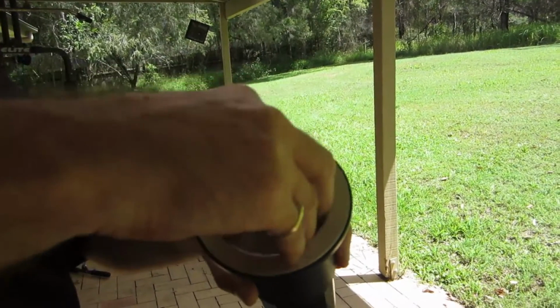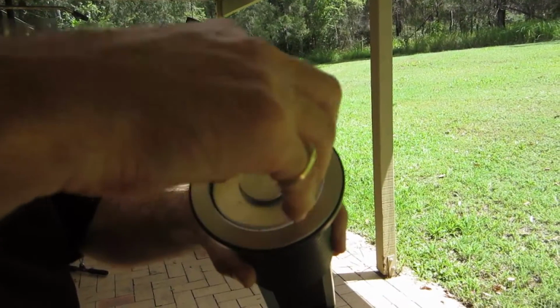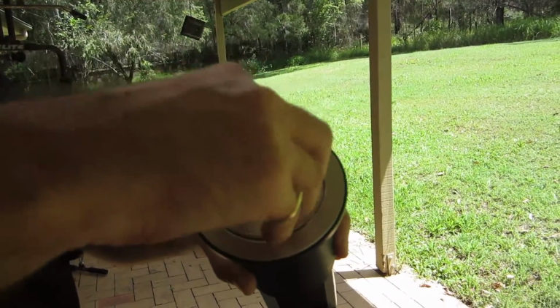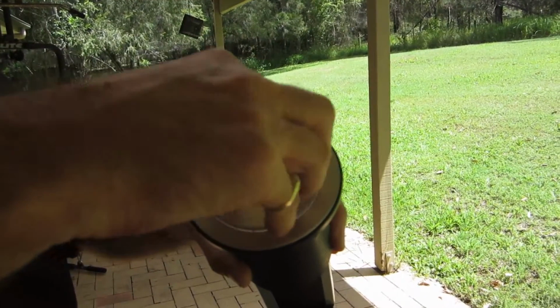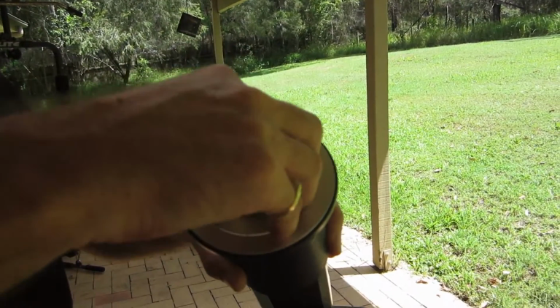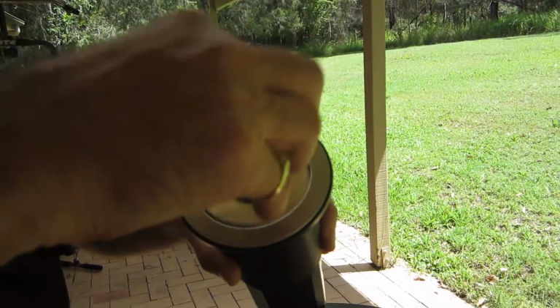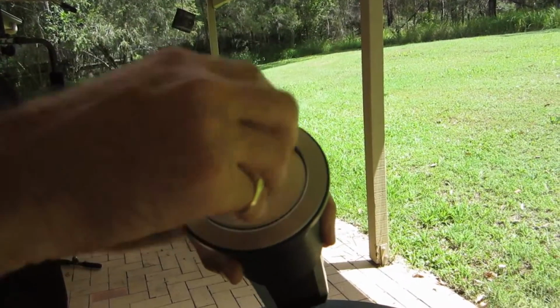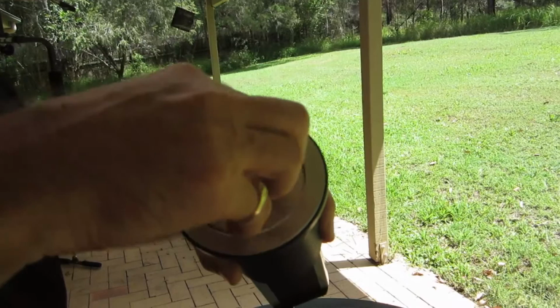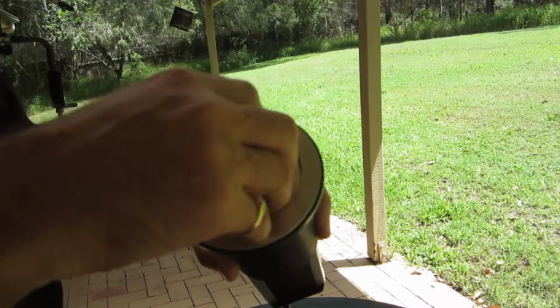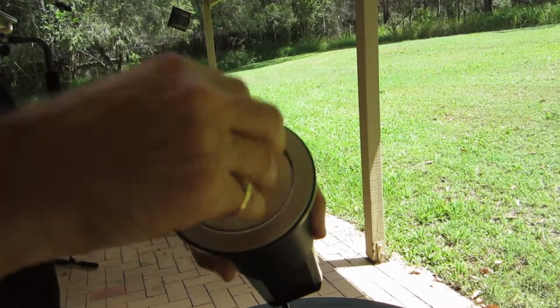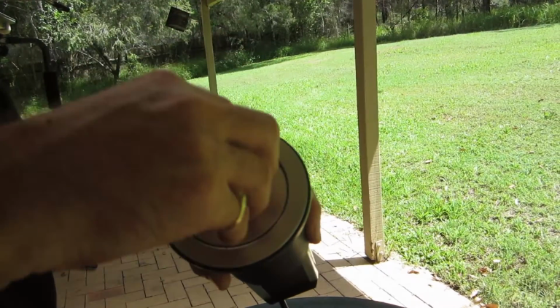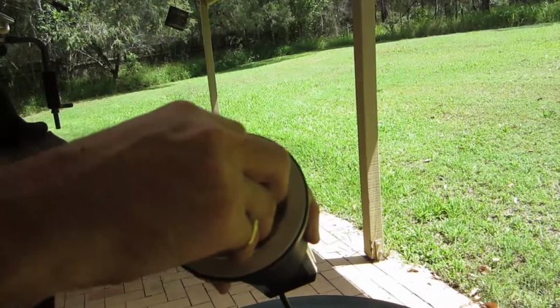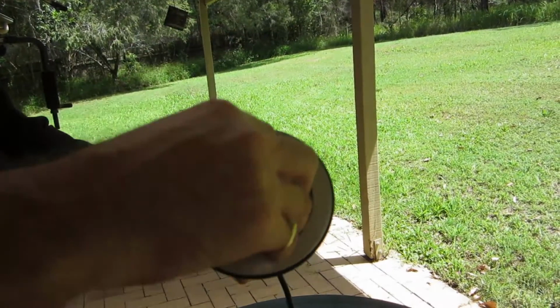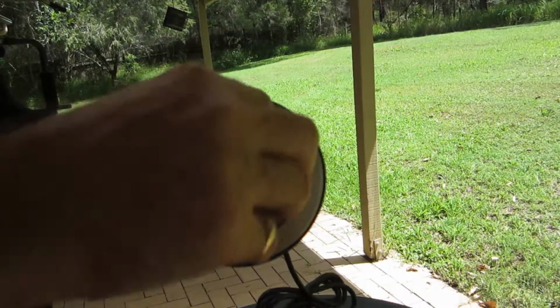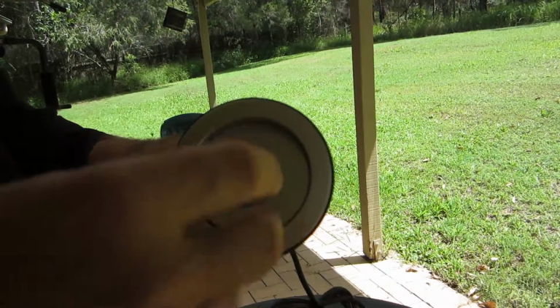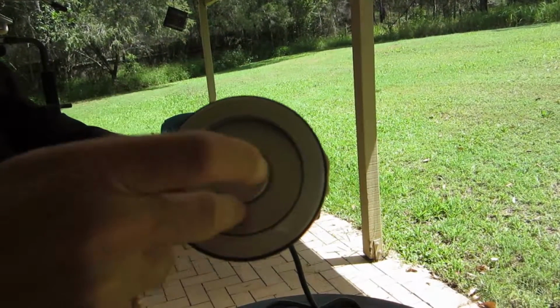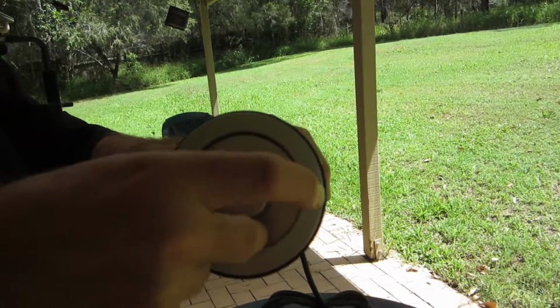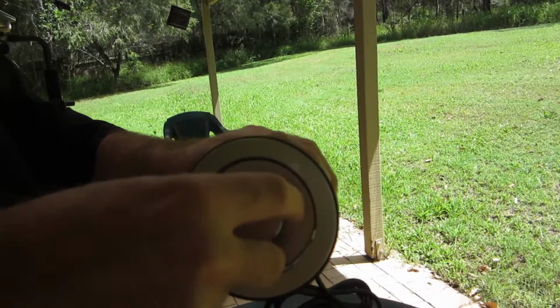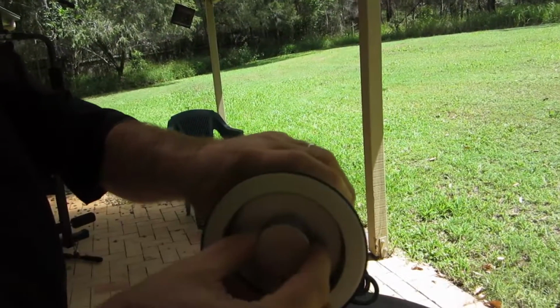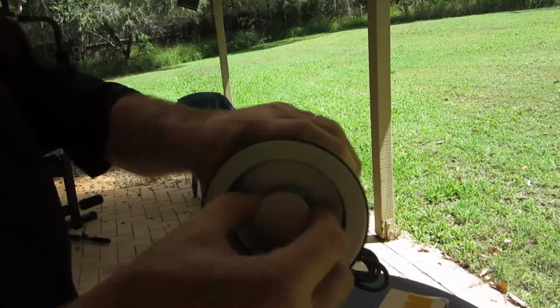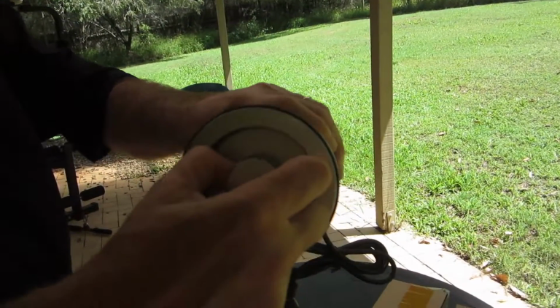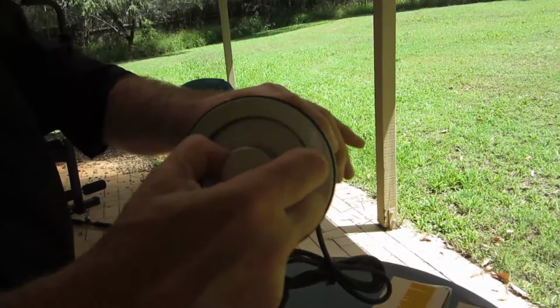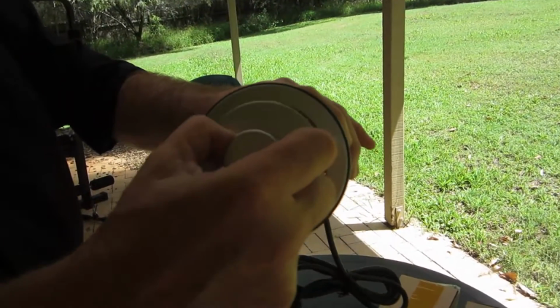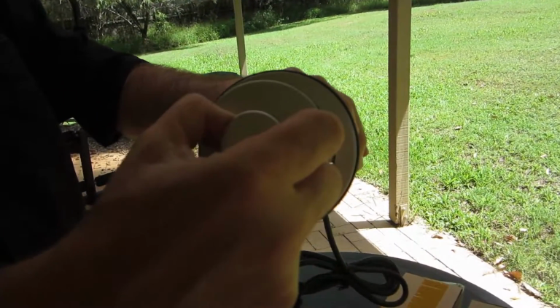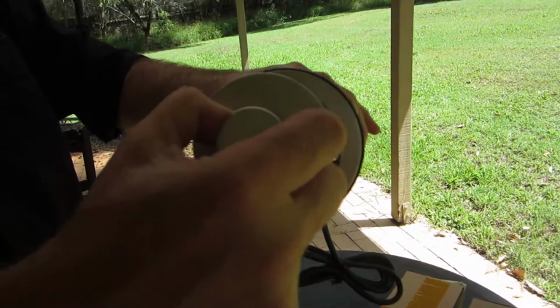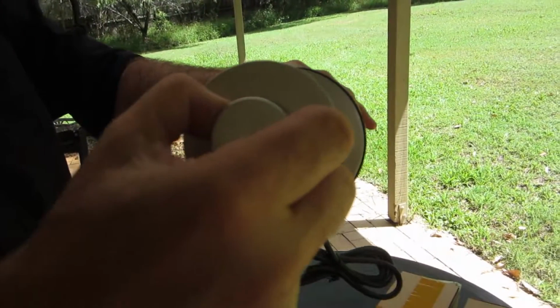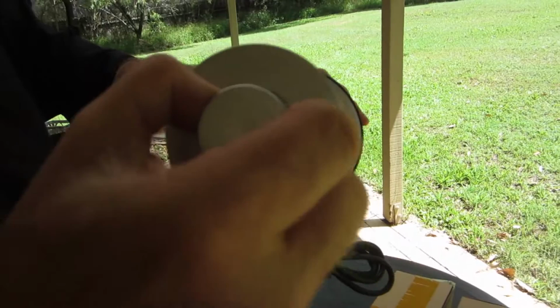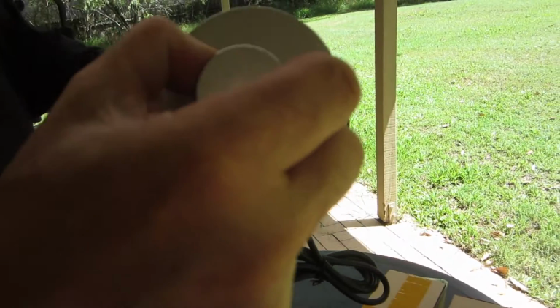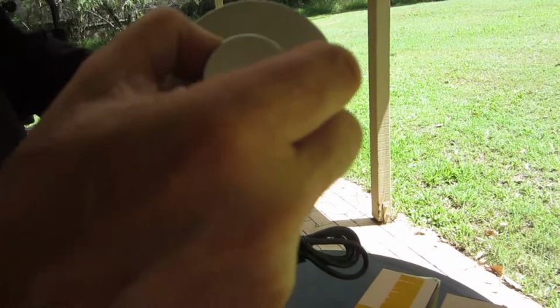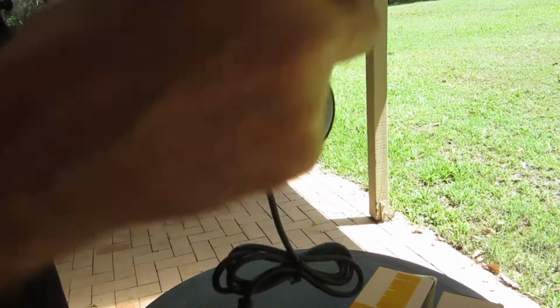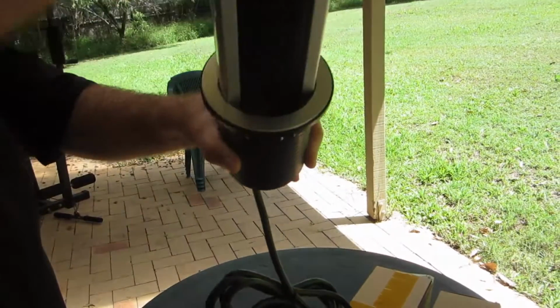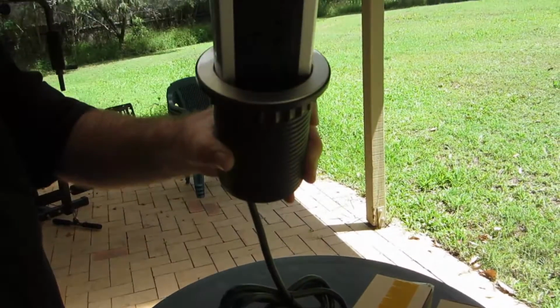The spring-loaded part seems to be the weakest link in the whole construction, but as I found out later, once they're fitted, the whole pull-up push-down action is quite smooth.